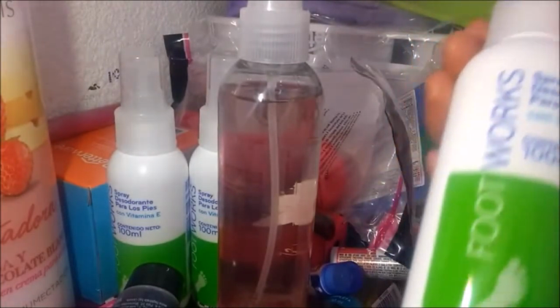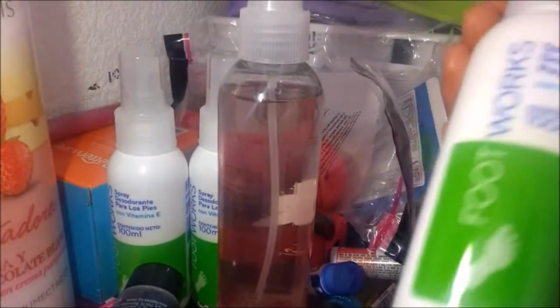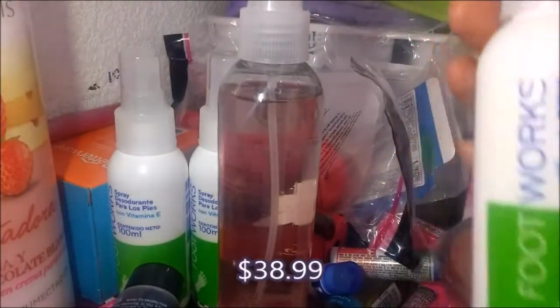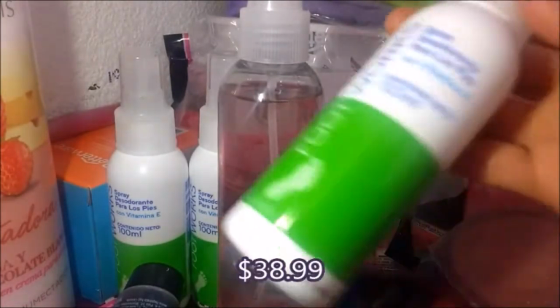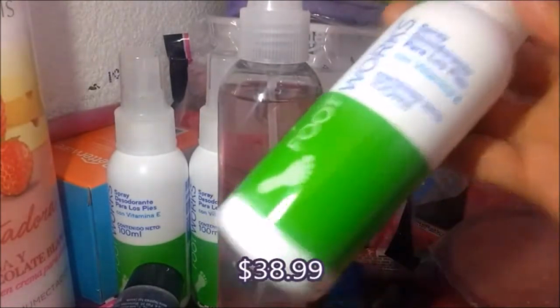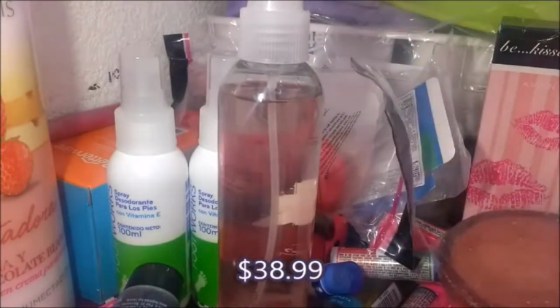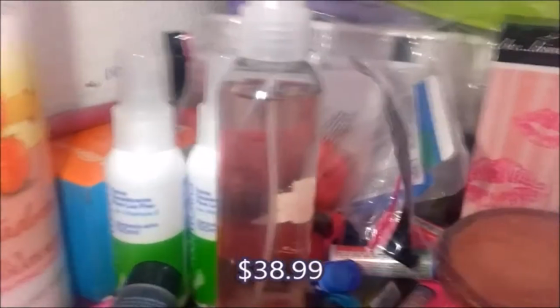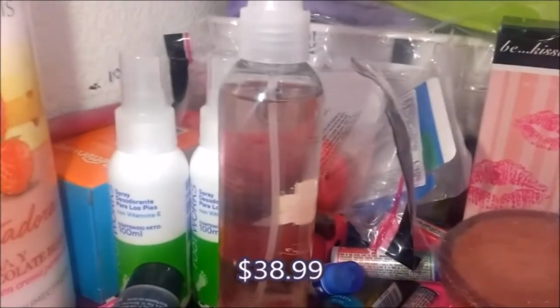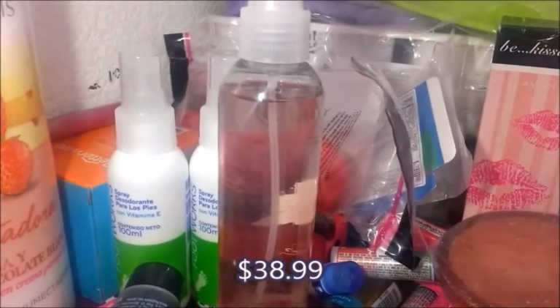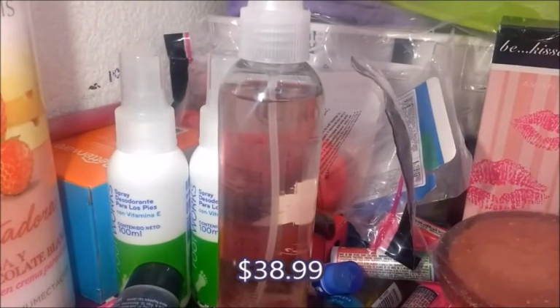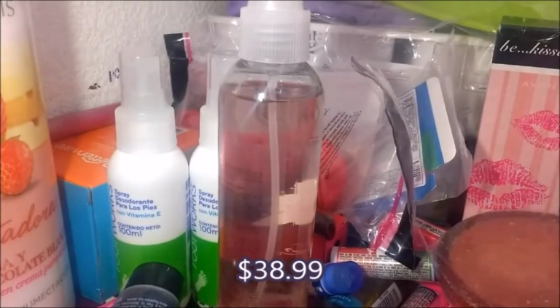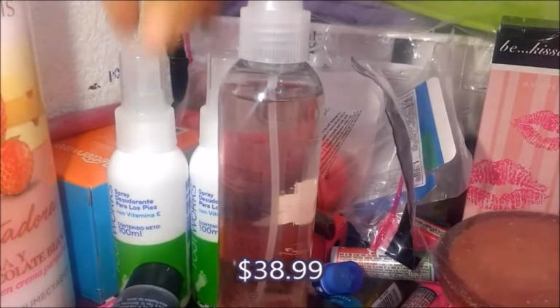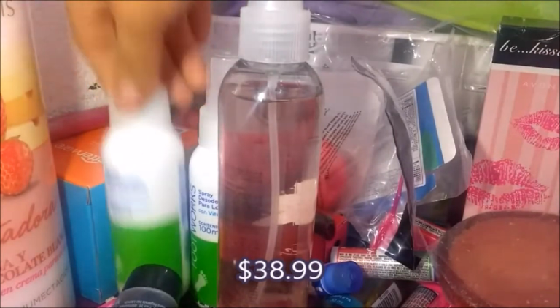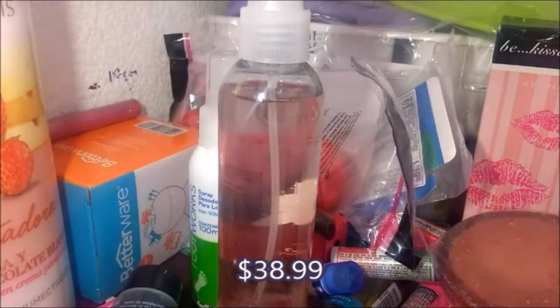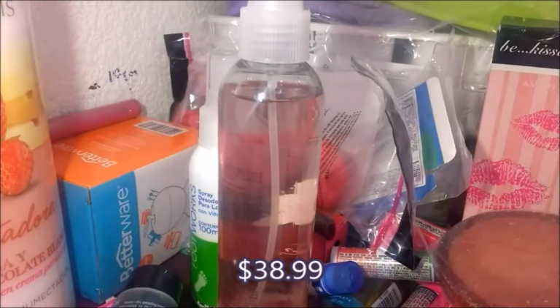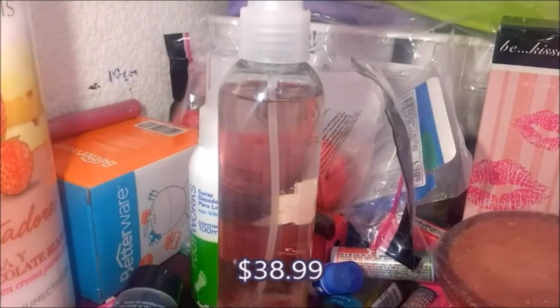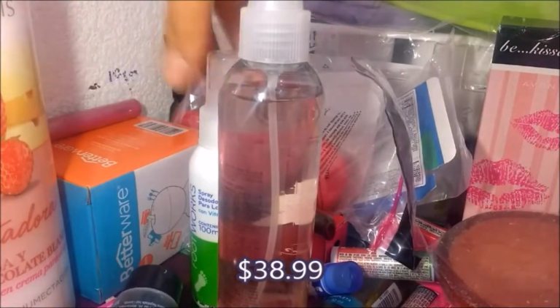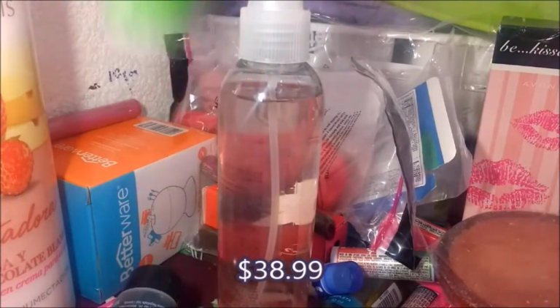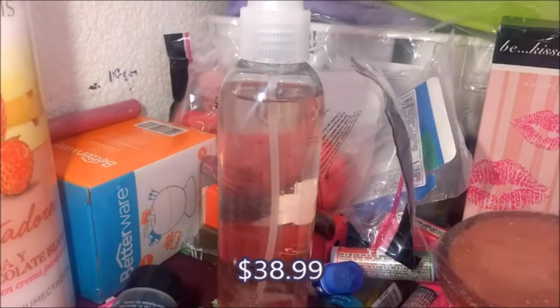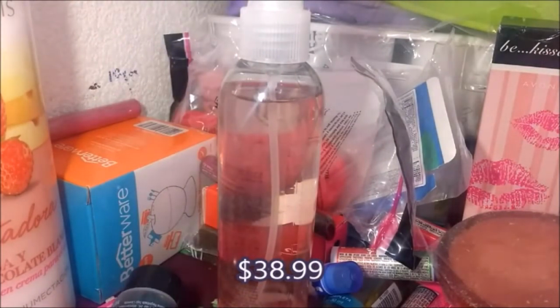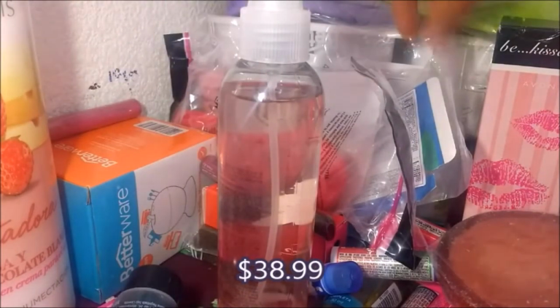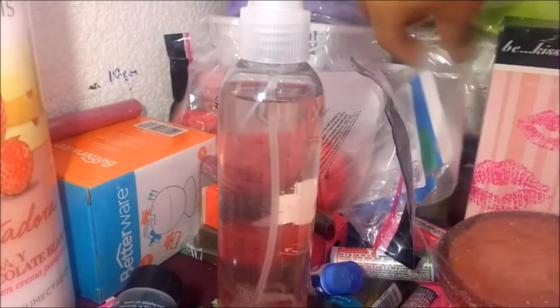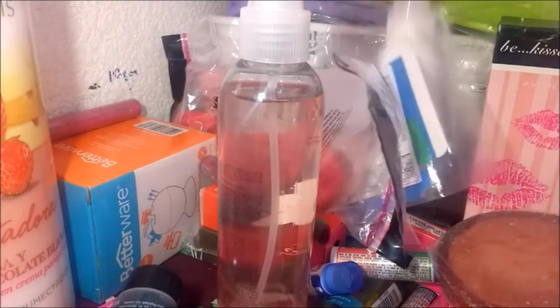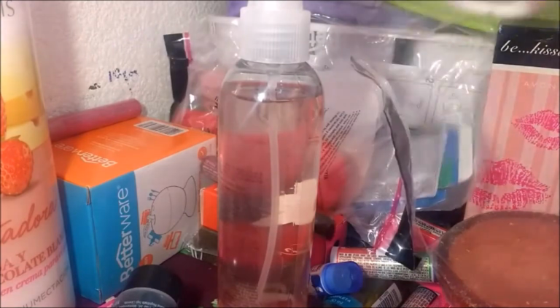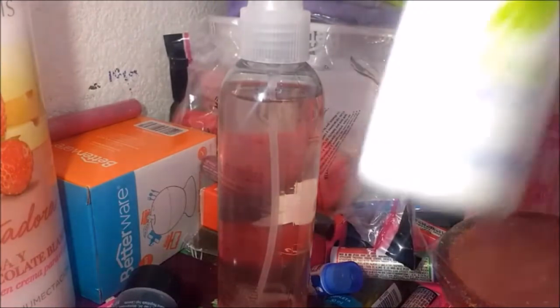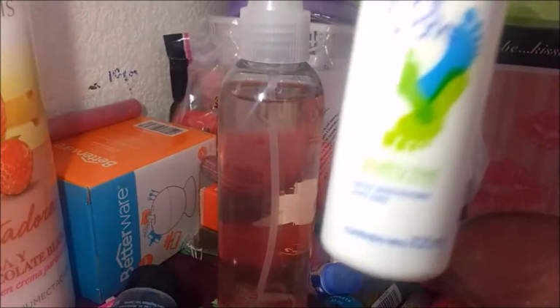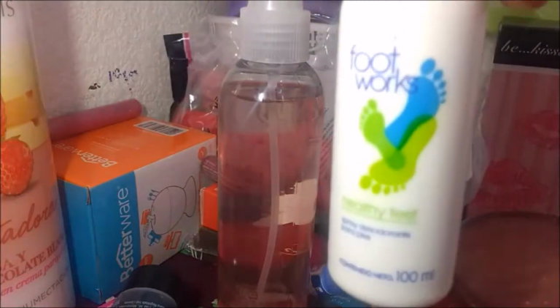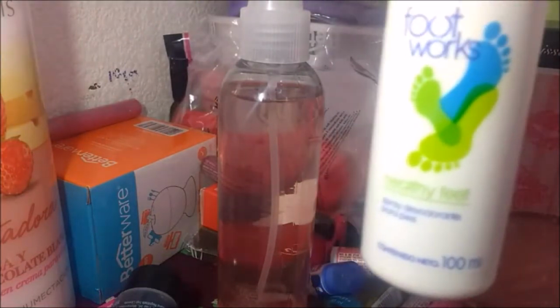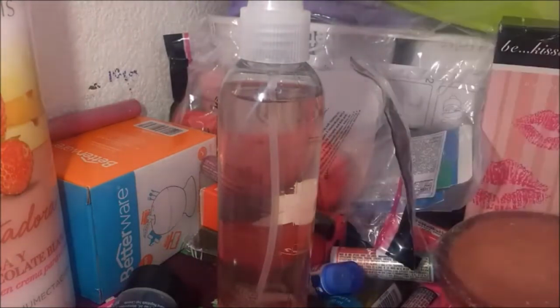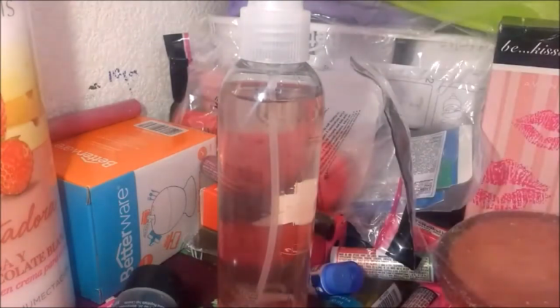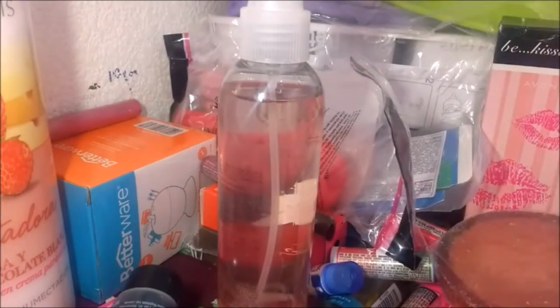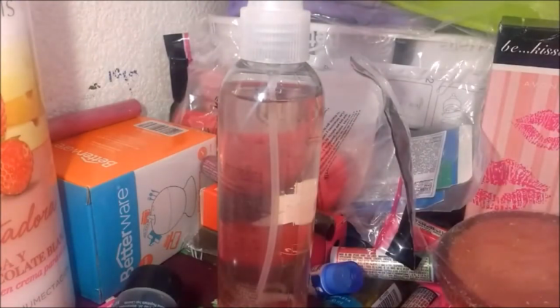Desodorantes para pies. Hay varios de estos — aquí son dos, cuatro, y creo que me regaló uno ella. Porque esa es una edición pasada, entonces creo que me lo regaló.